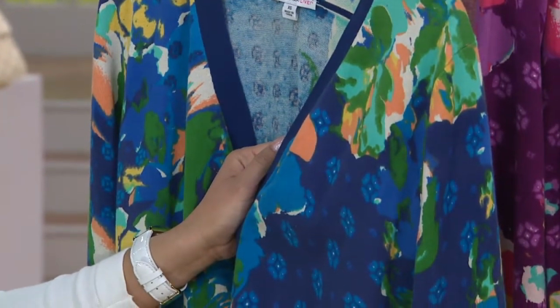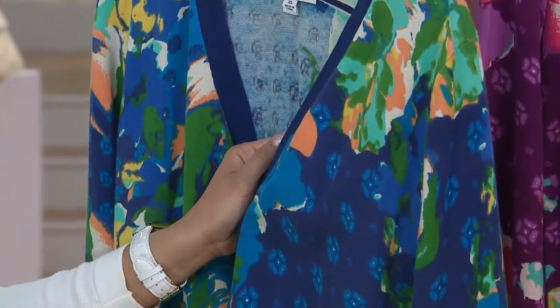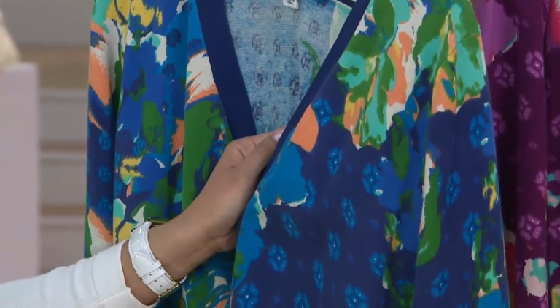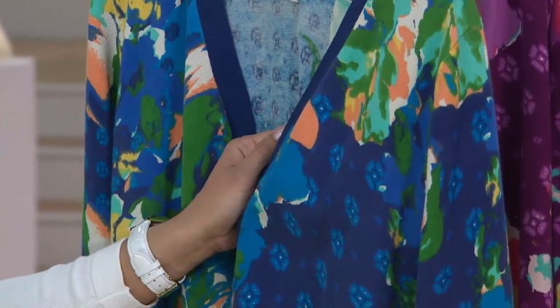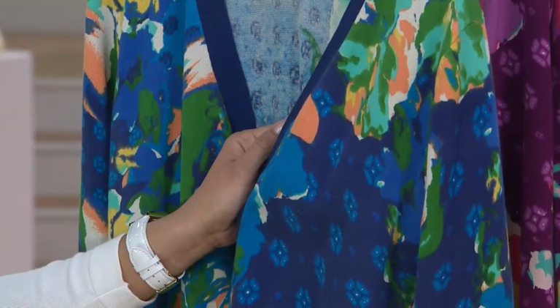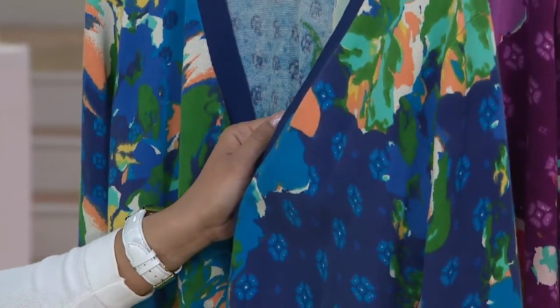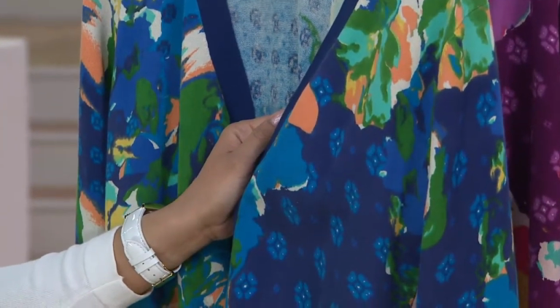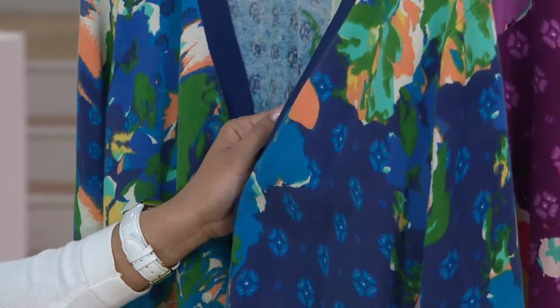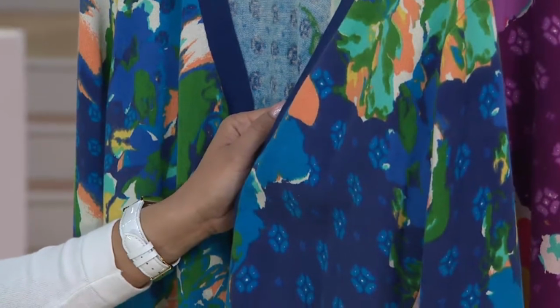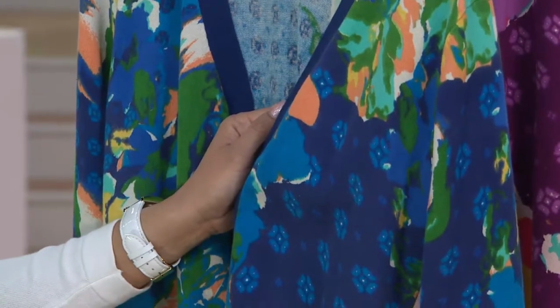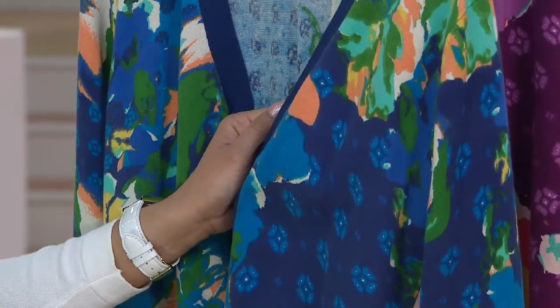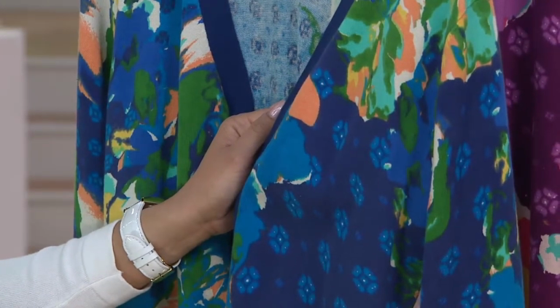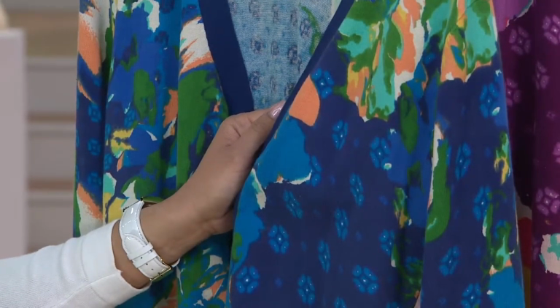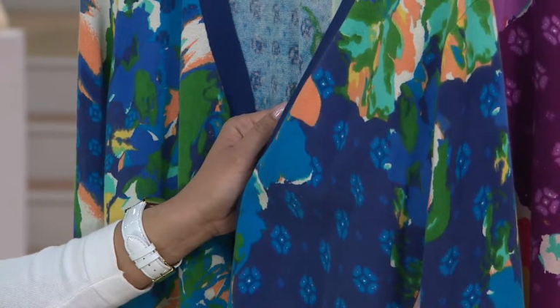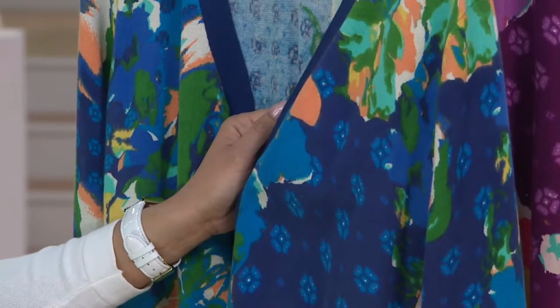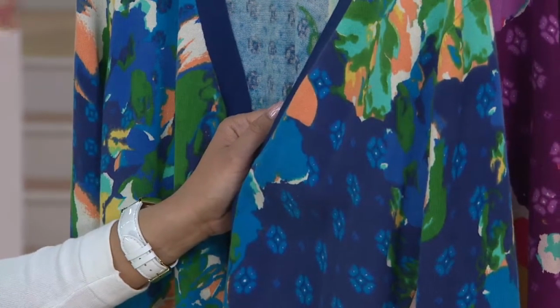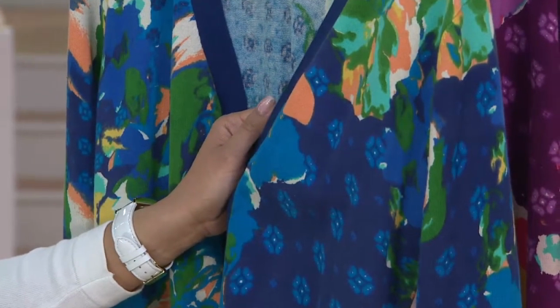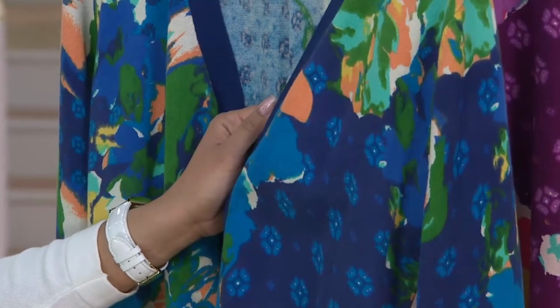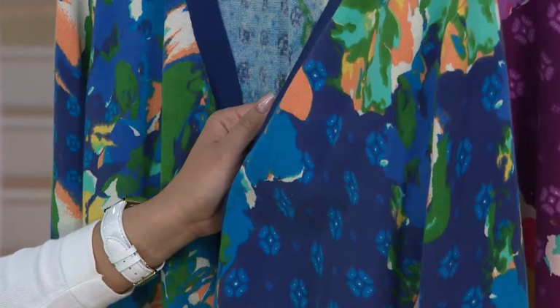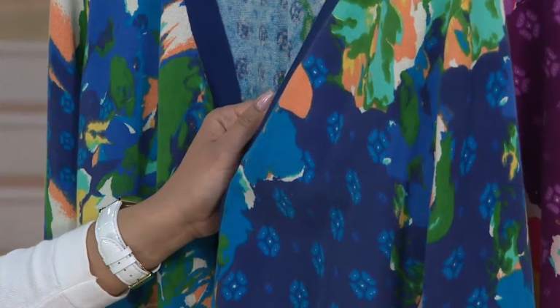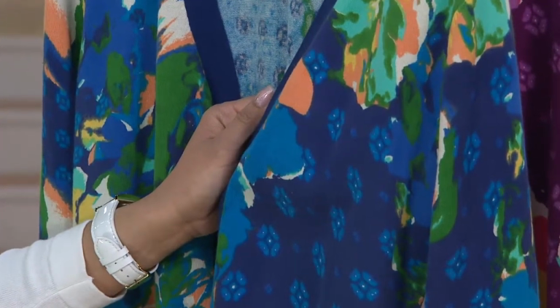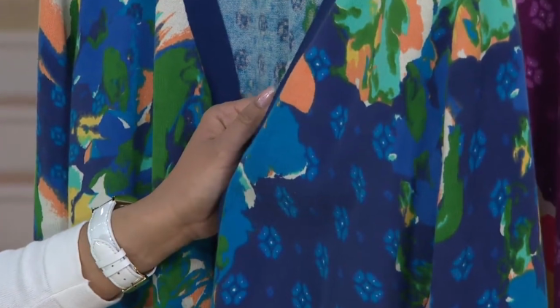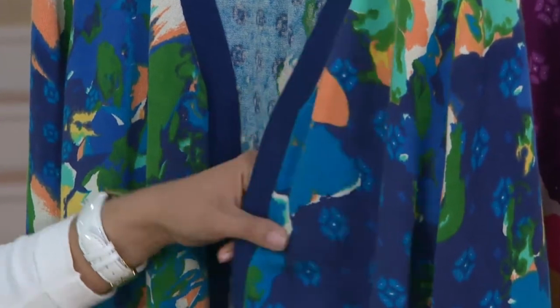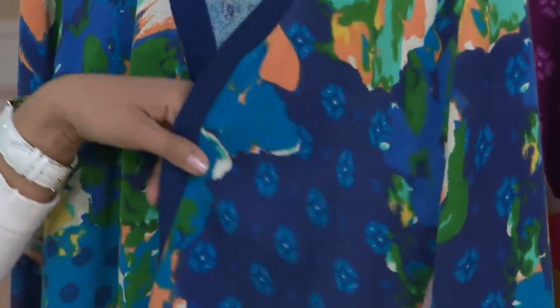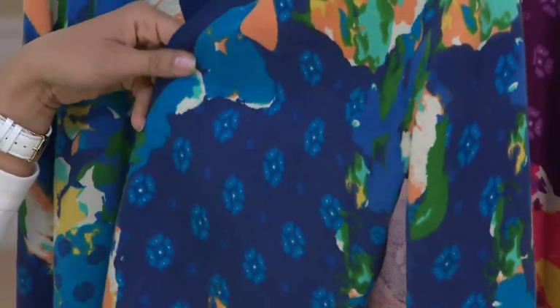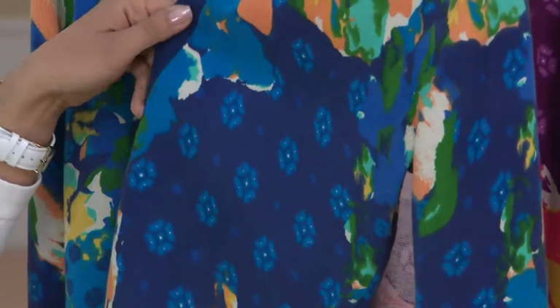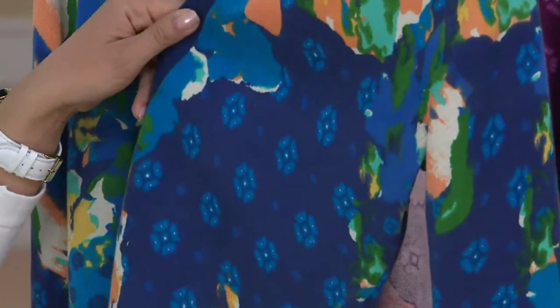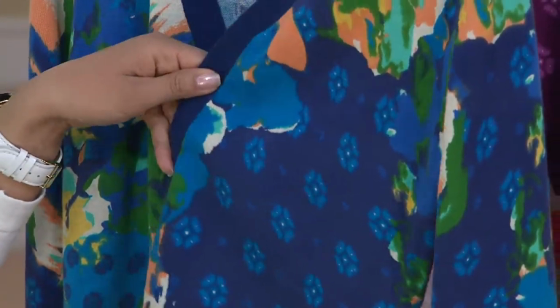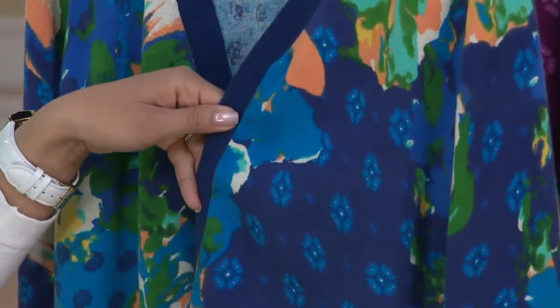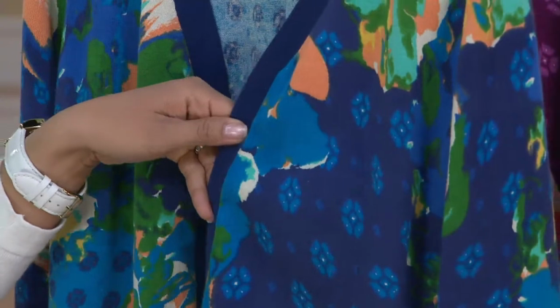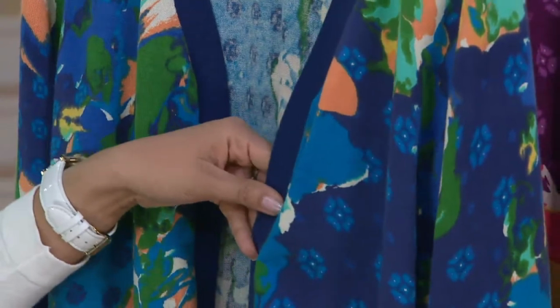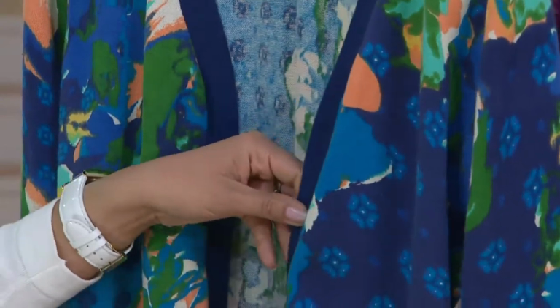He is the king of mixing polka dots with florals with stripes. That can be a little intimidating sometimes — you say I don't want to look silly. But I love how contemporary and cool that is. Isaac again has done all the heavy lifting; he said you know what, I'll mix it for you in one piece.